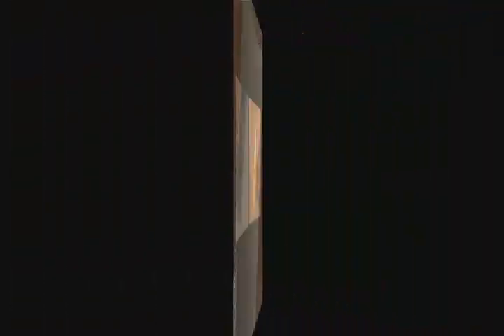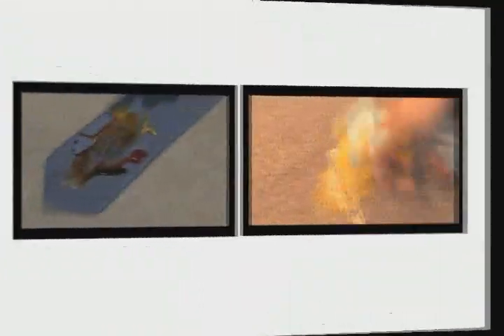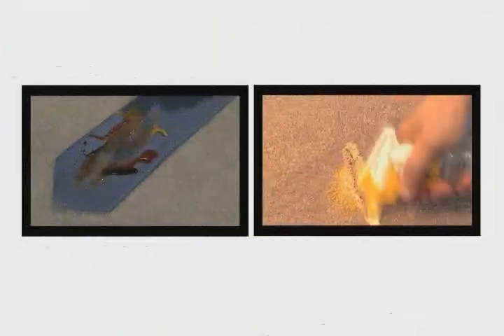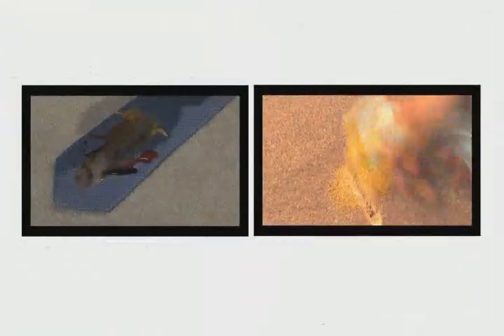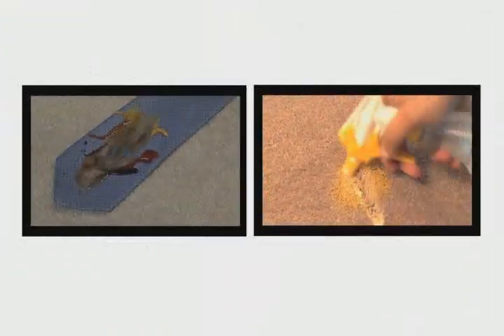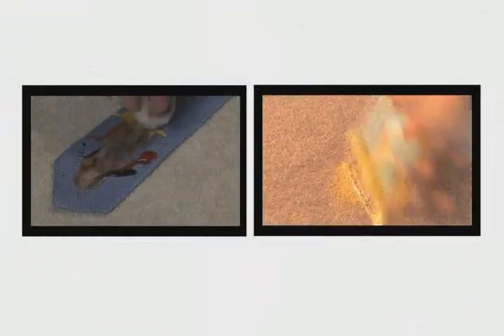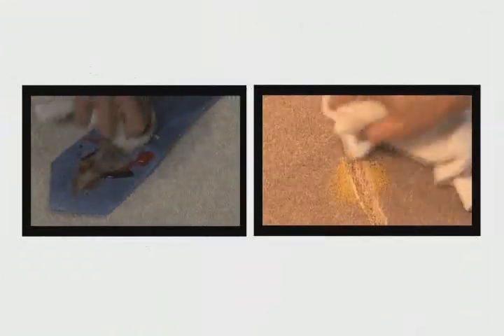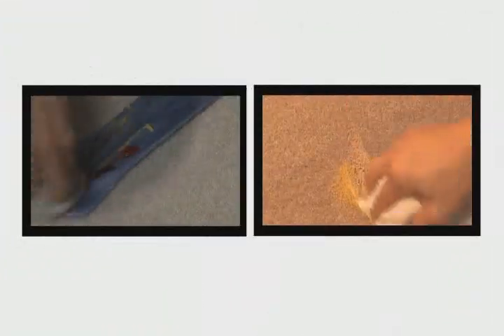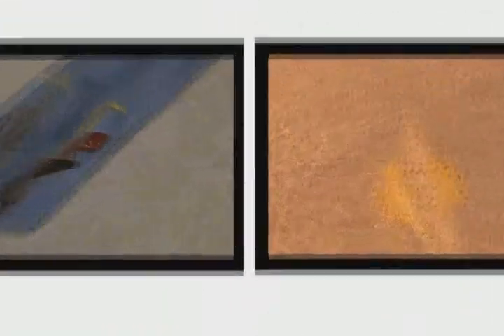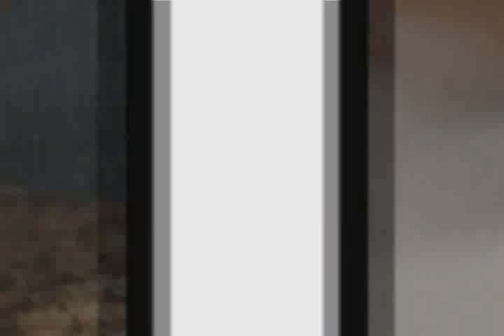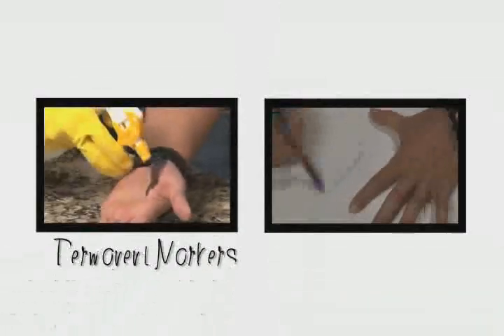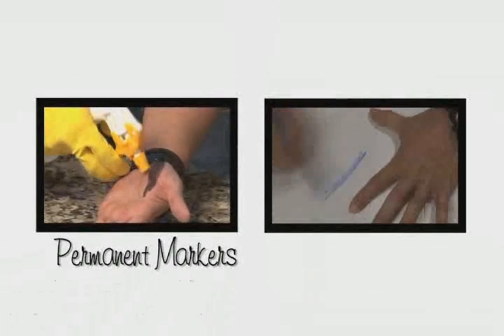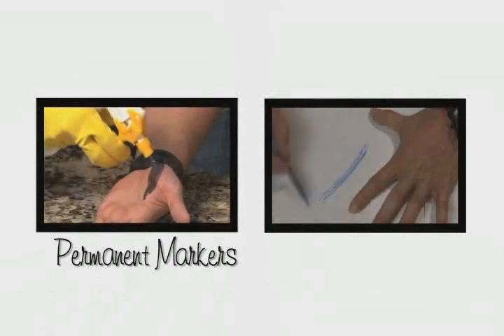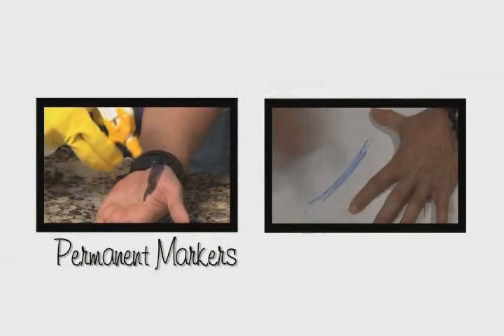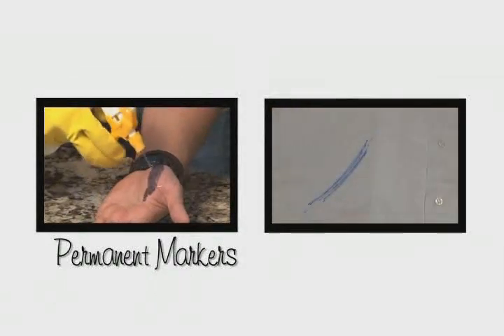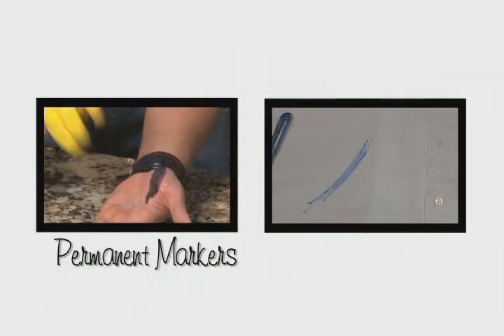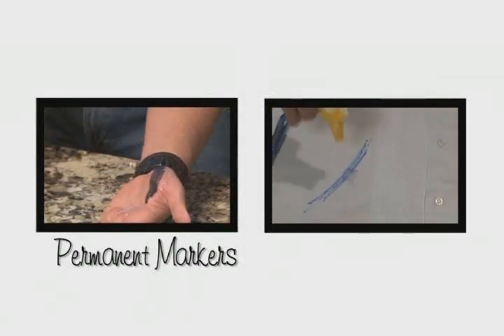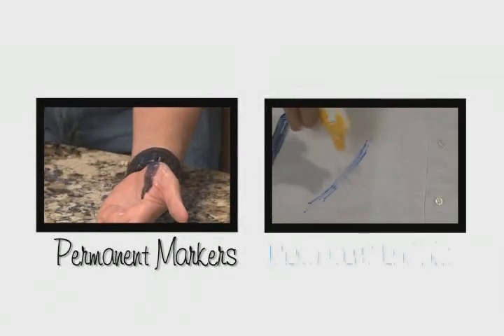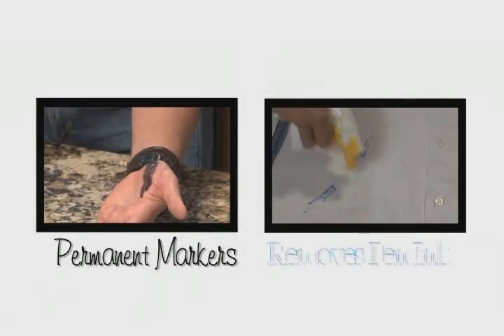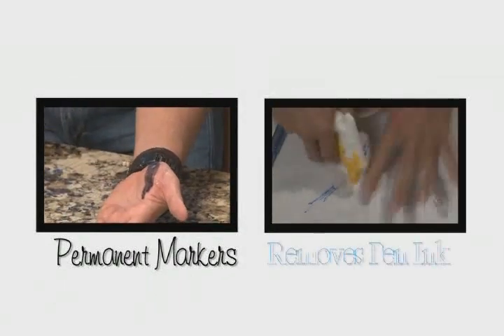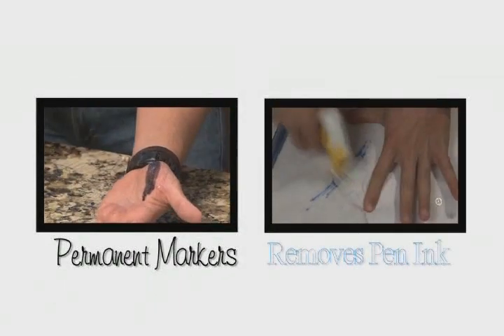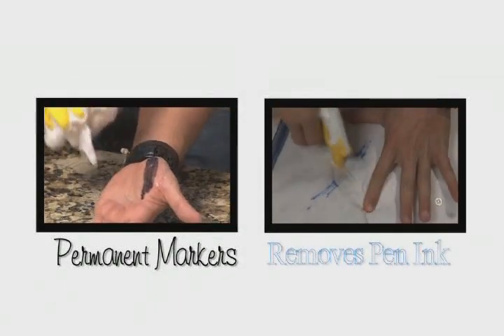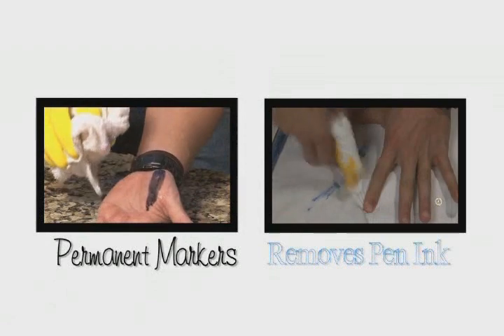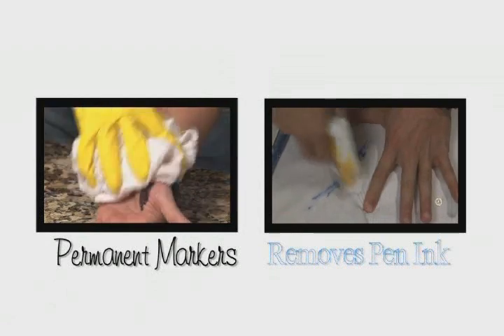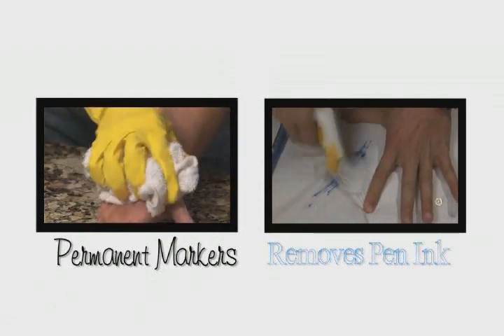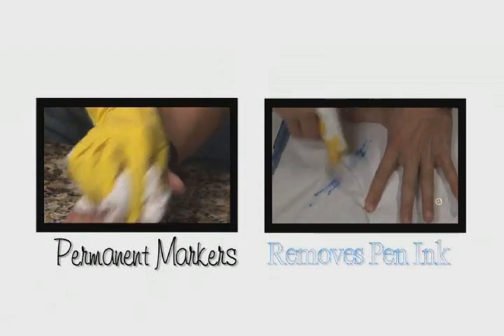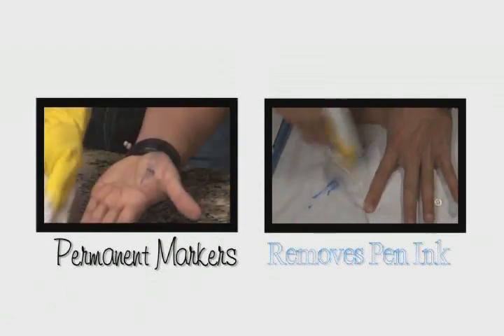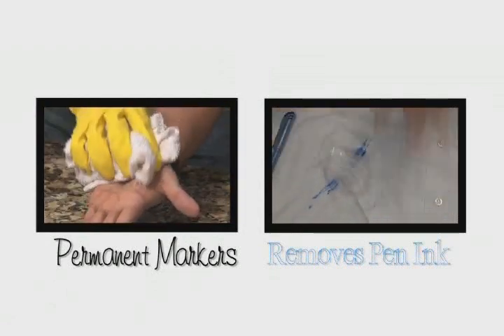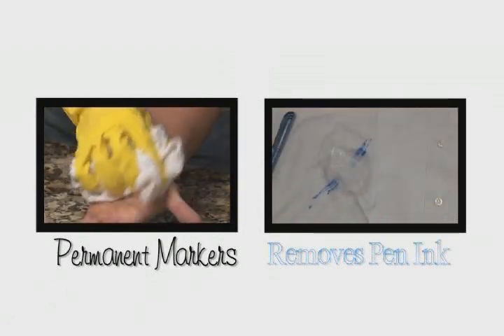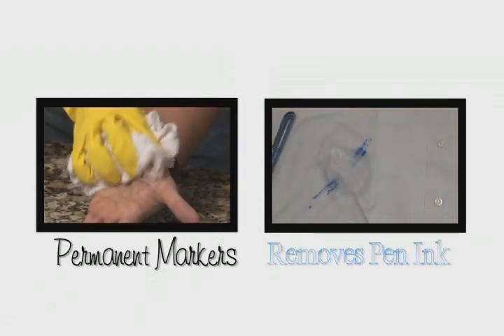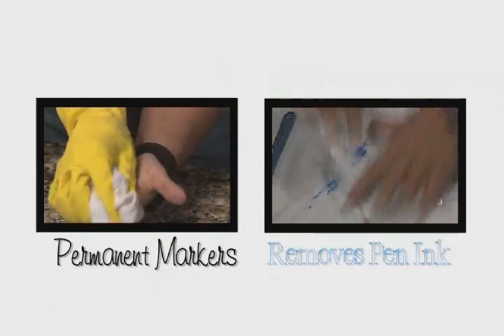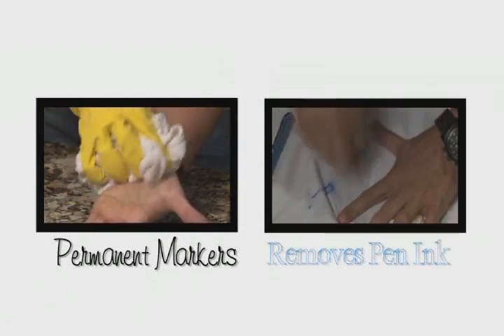Don't let everyday stains get the best of you — whip it out! Ever try to remove permanent marker from your child's skin or even pen ink from a dress shirt? The non-toxic, child-safe Whippet removes these stains with ease. It's awesome!